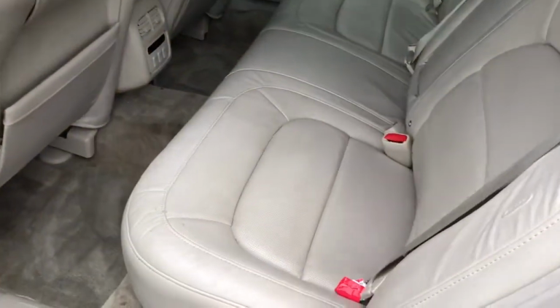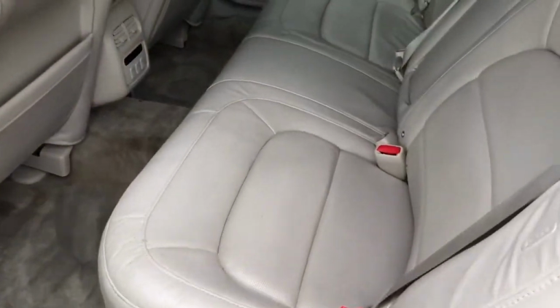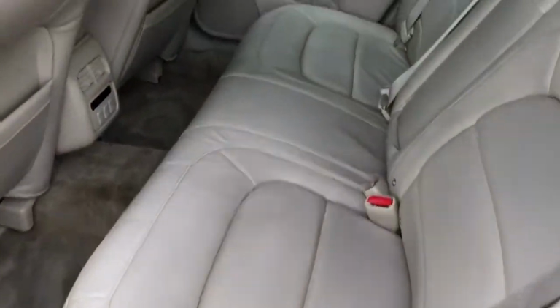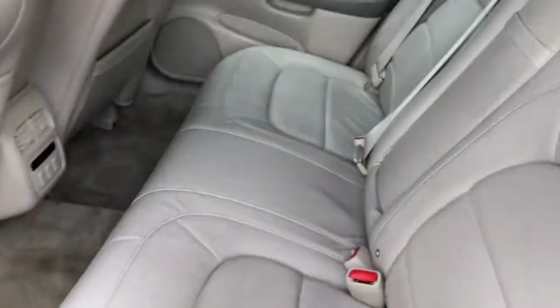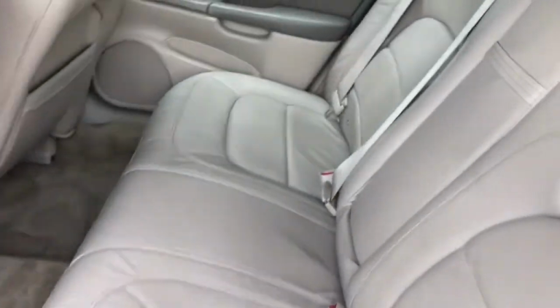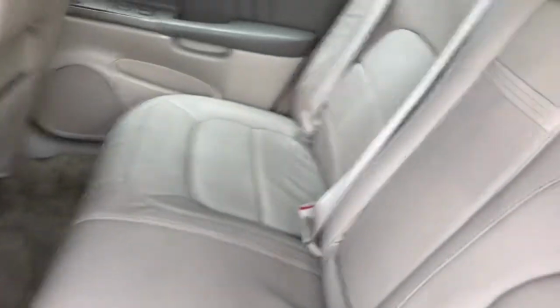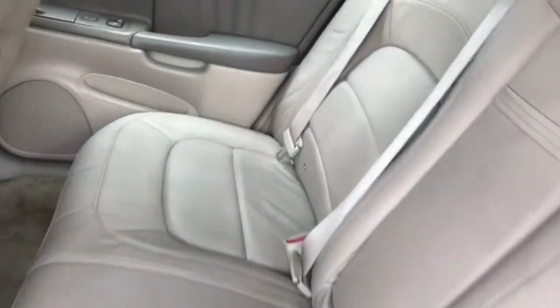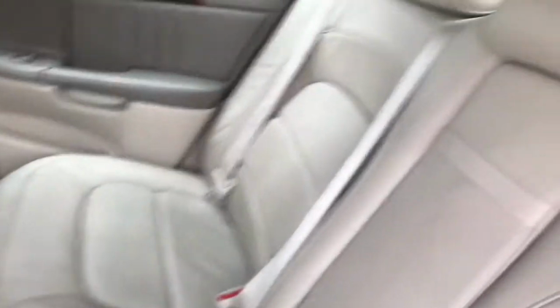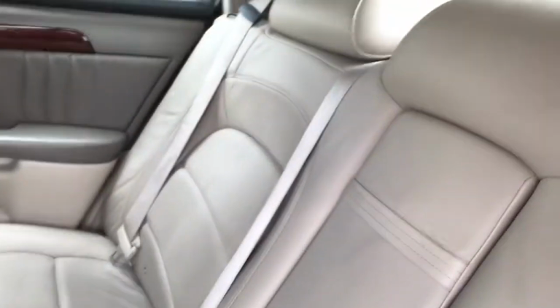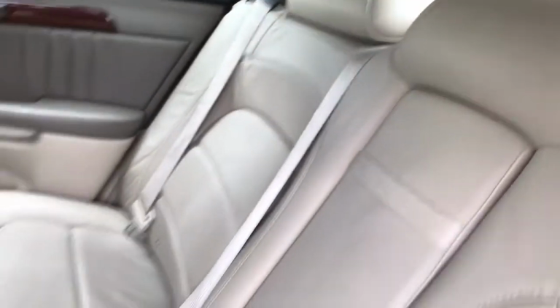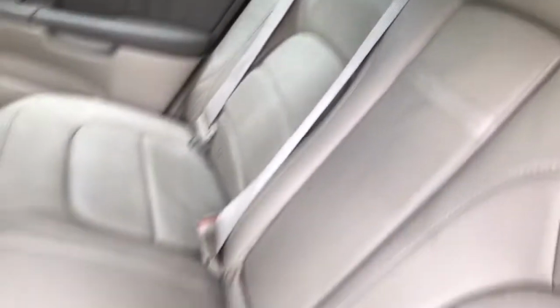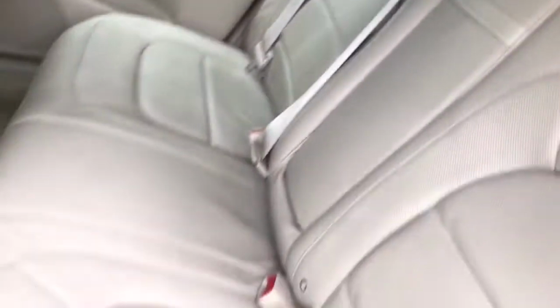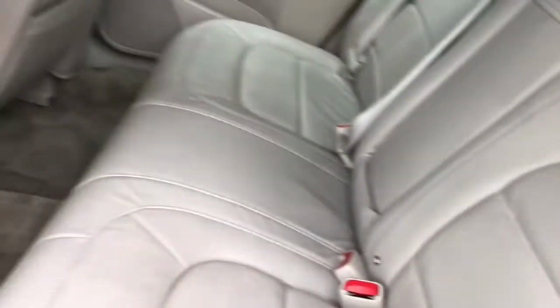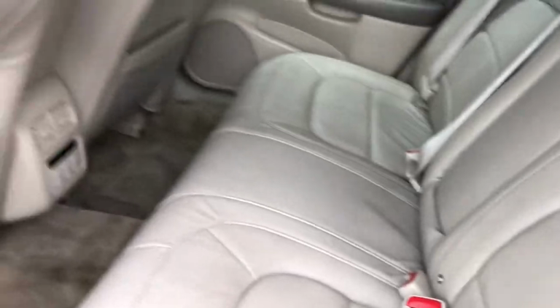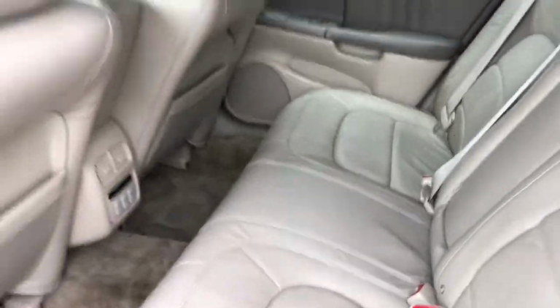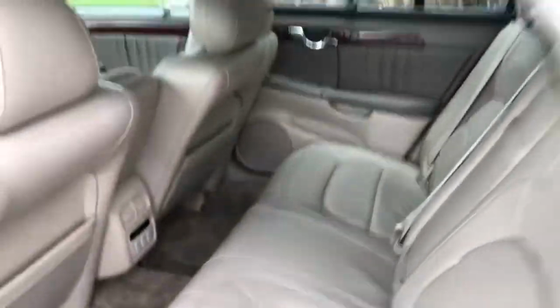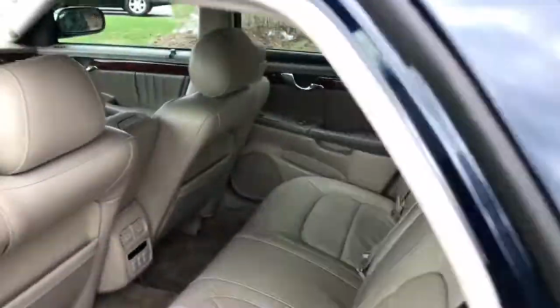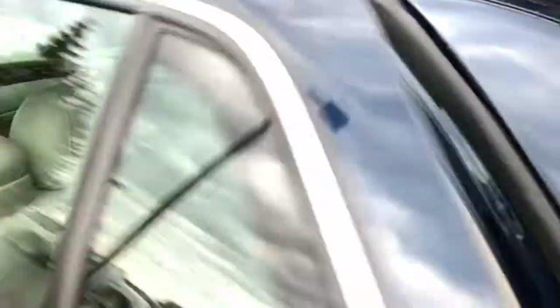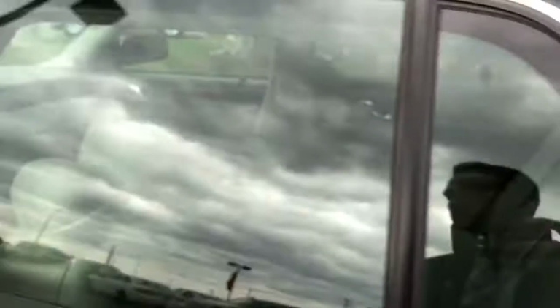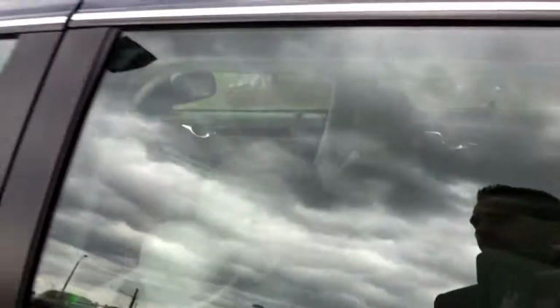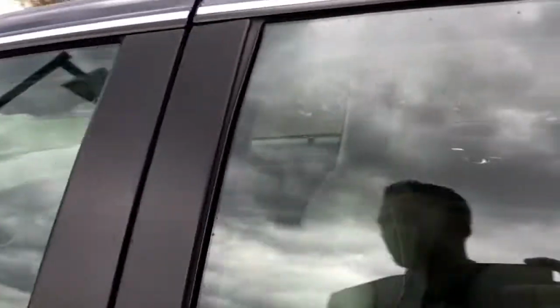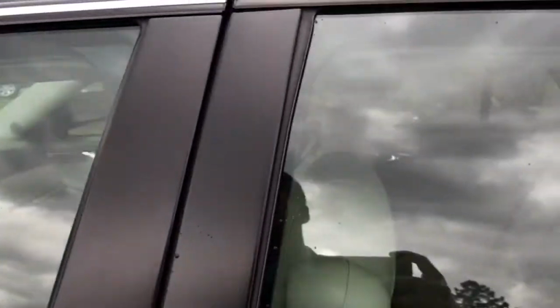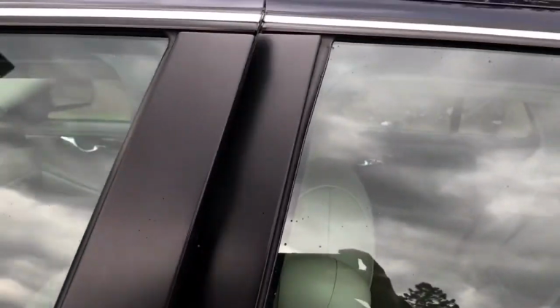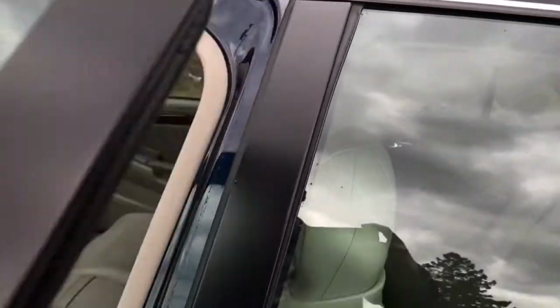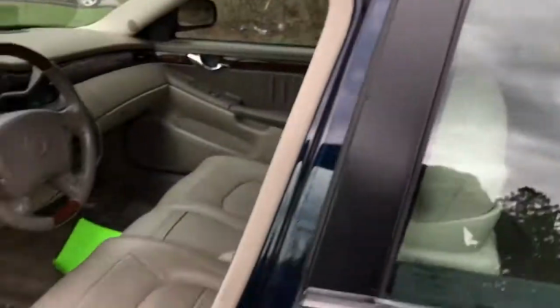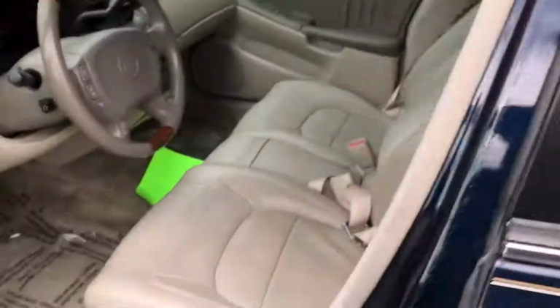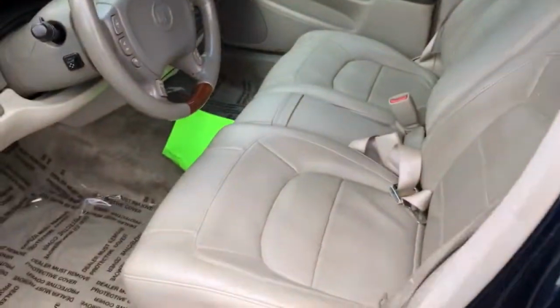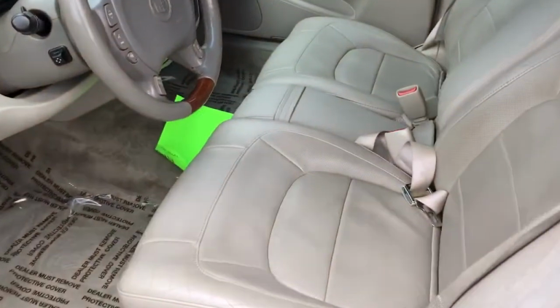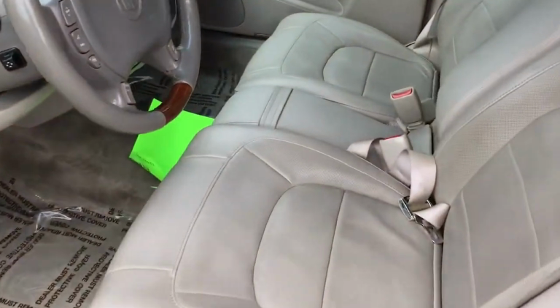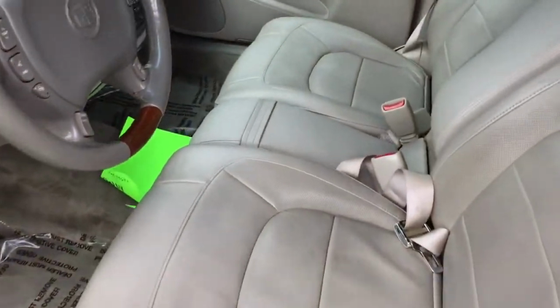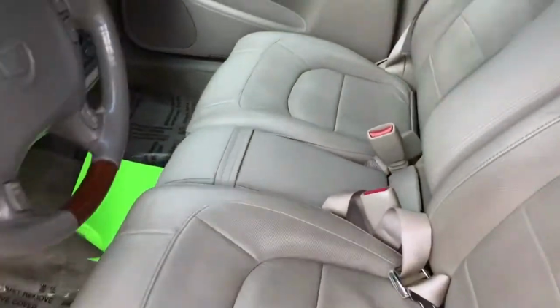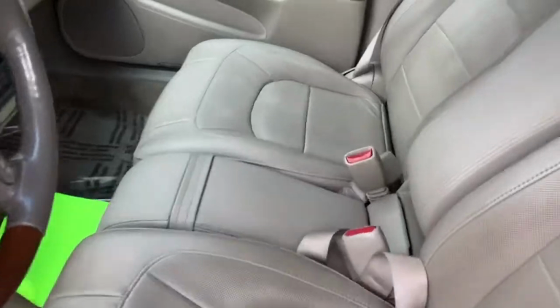Plenty of space in the rear, with exceptionally clean rear seats. You have the bench seat in the center here.